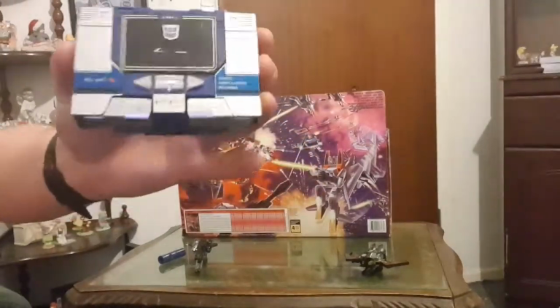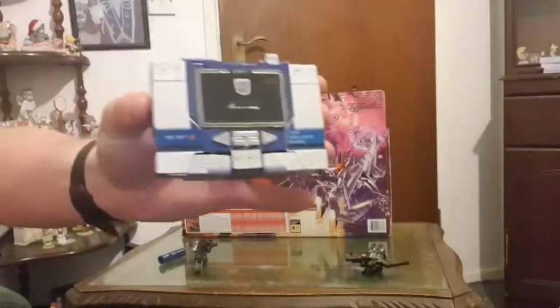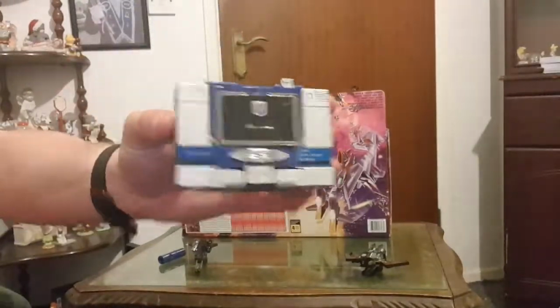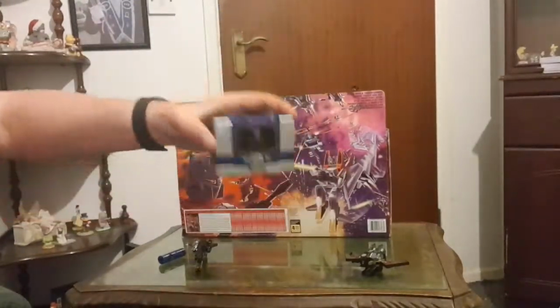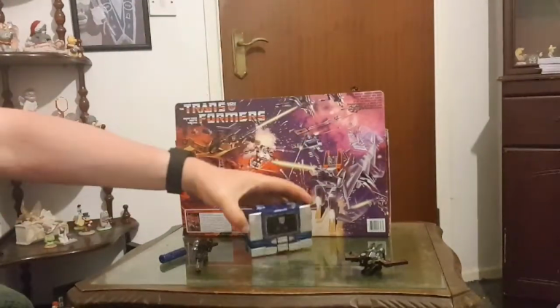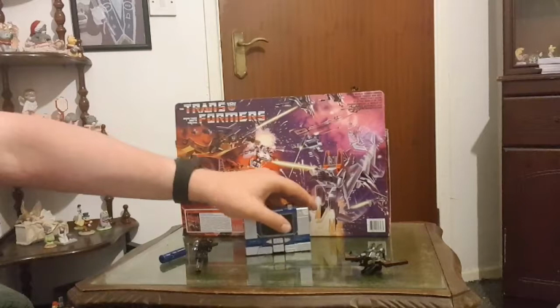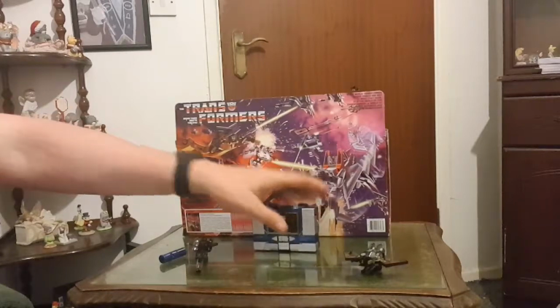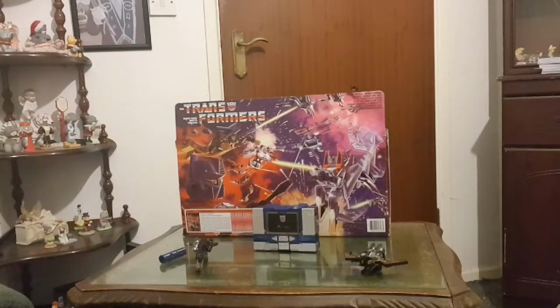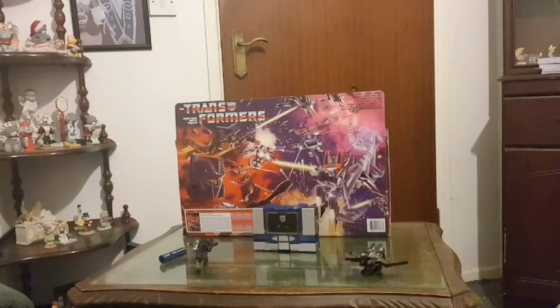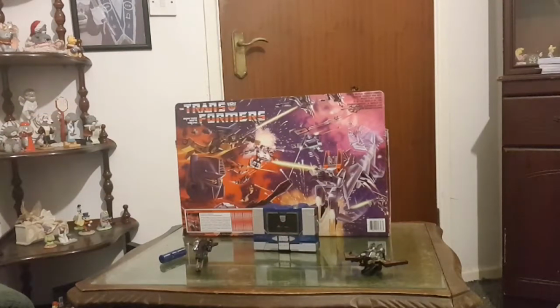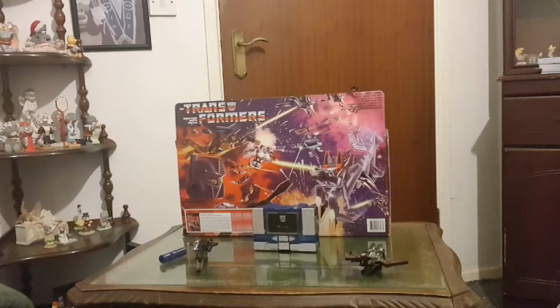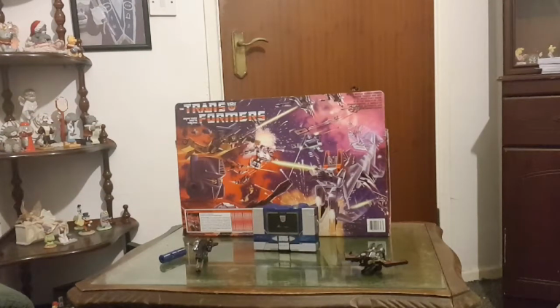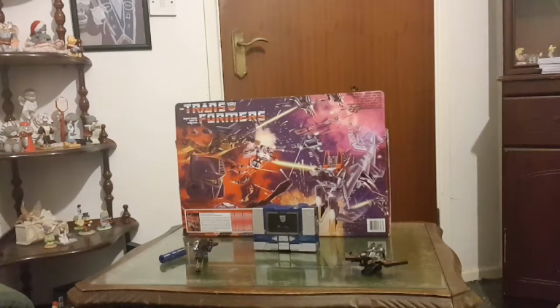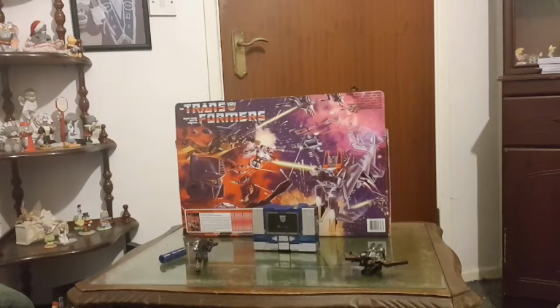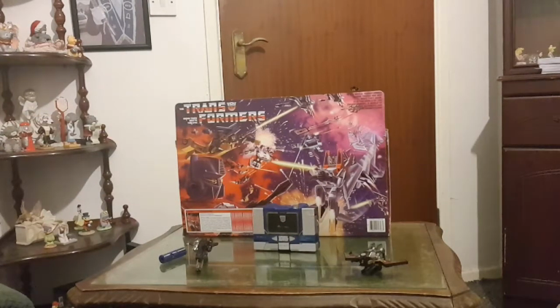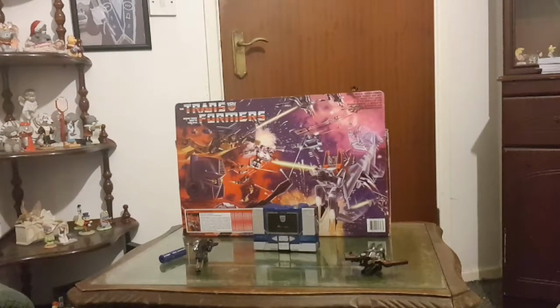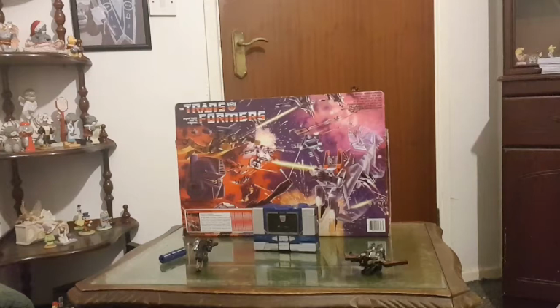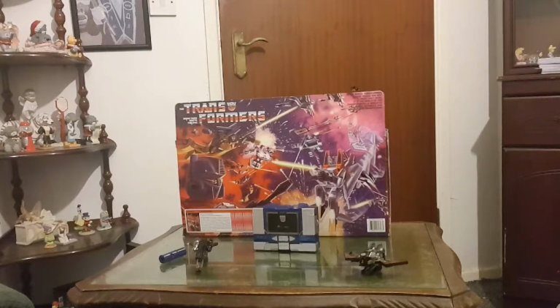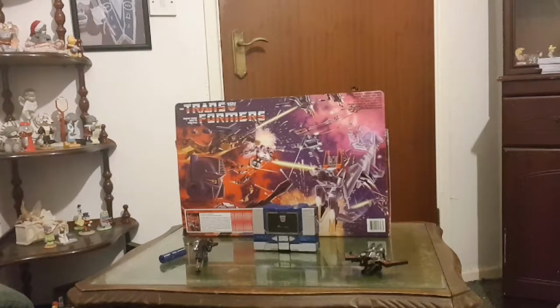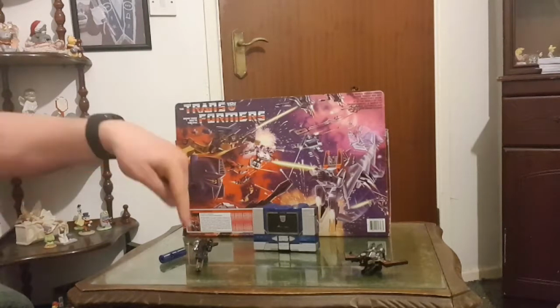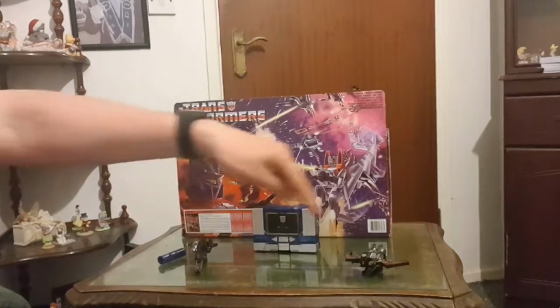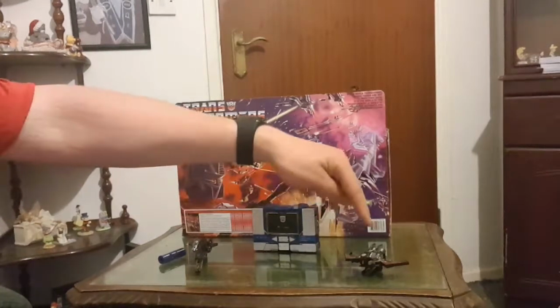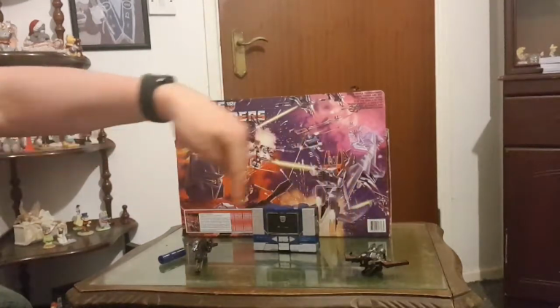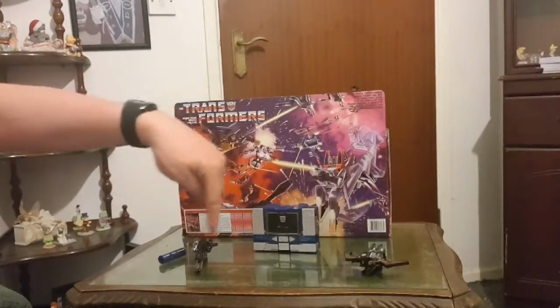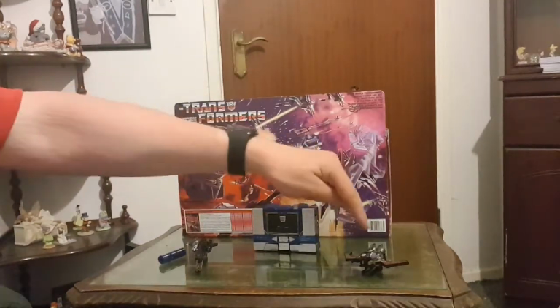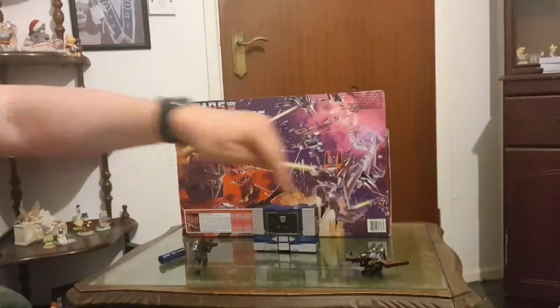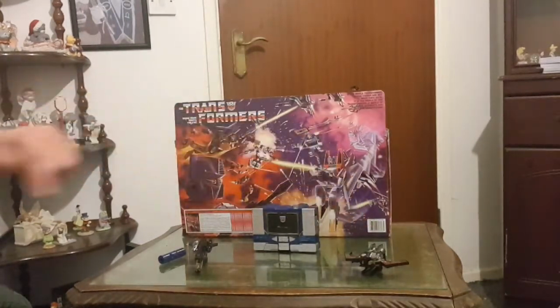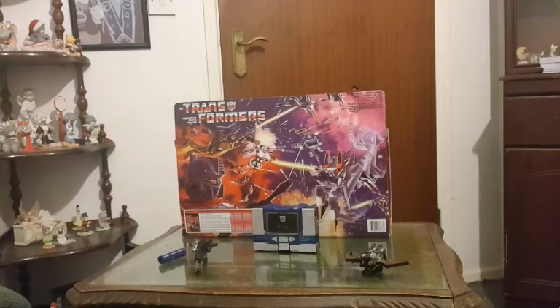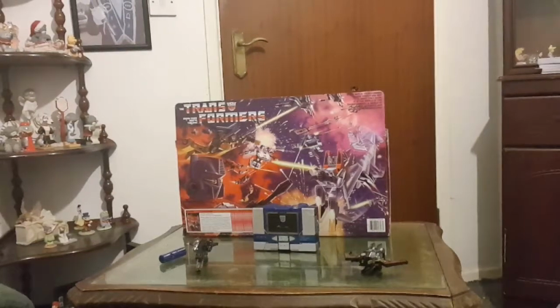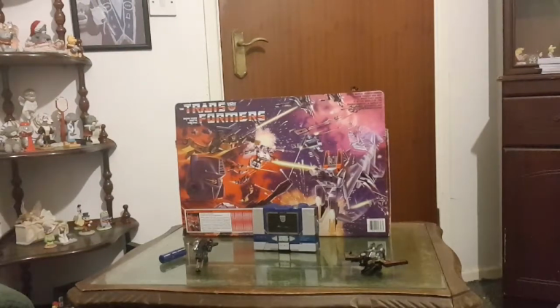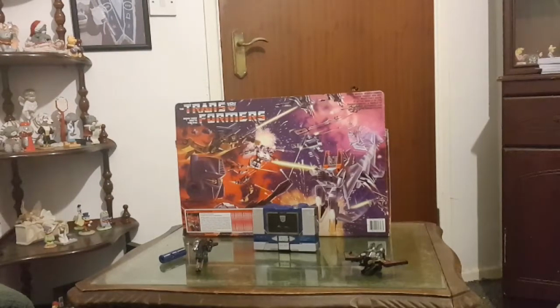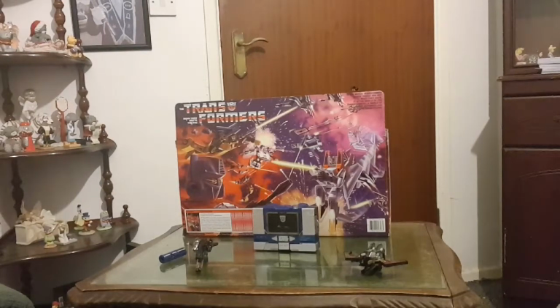I got it for about 30 quid — it's not the best of conditions but it's just worth it. You need to get these guys with it too, these guys are important. Otherwise Soundwave is nothing if you haven't got the tape characters.